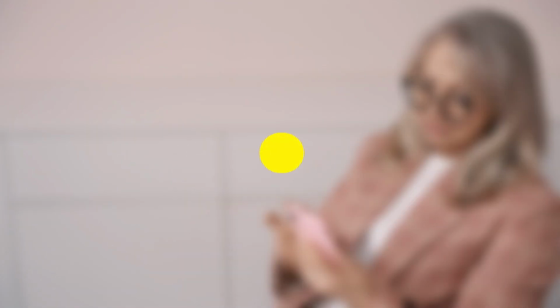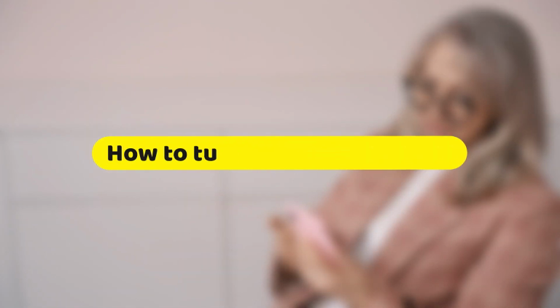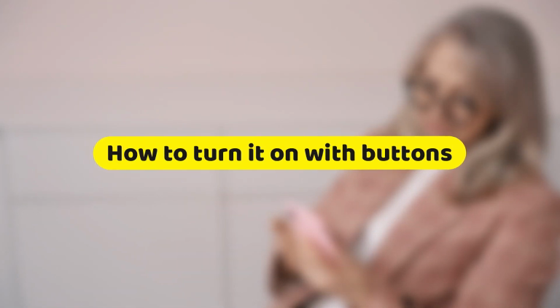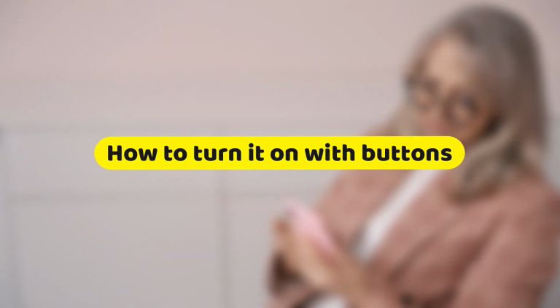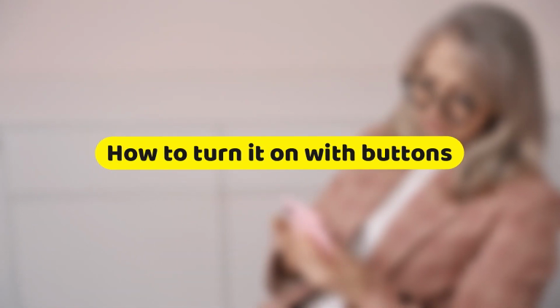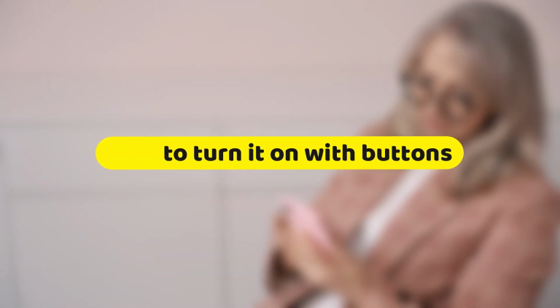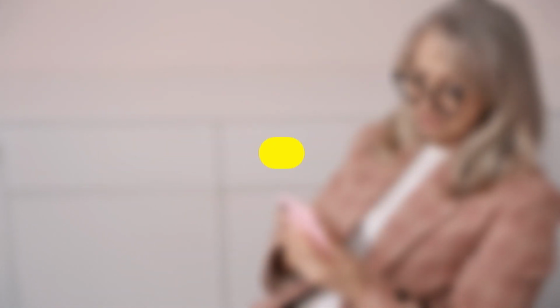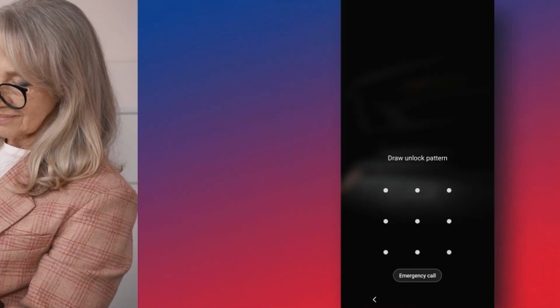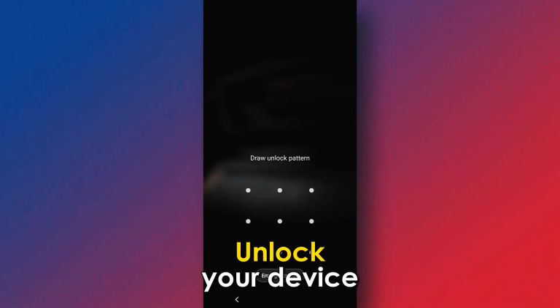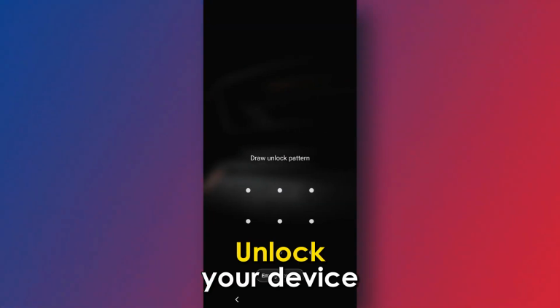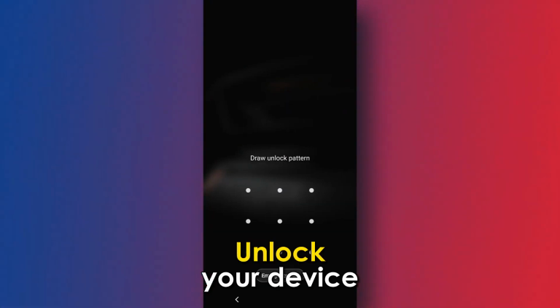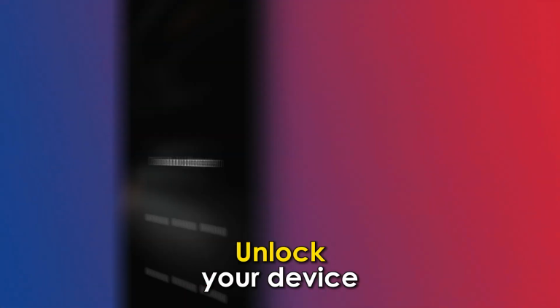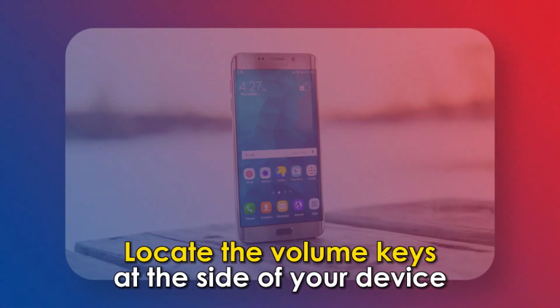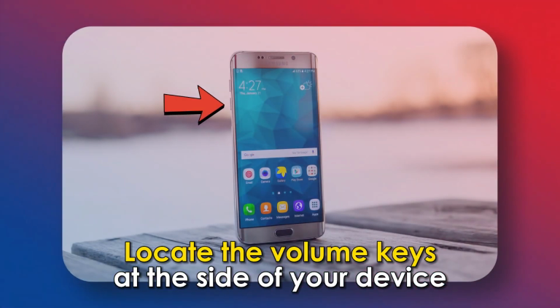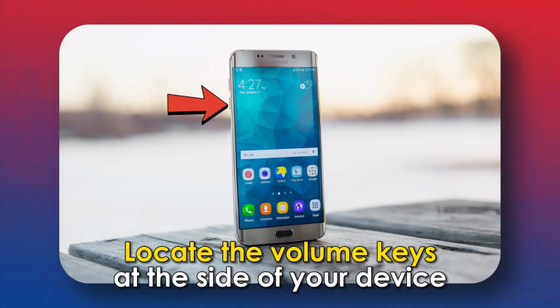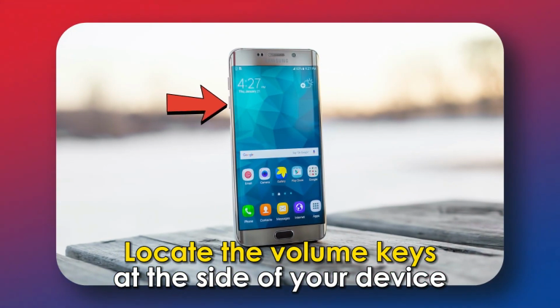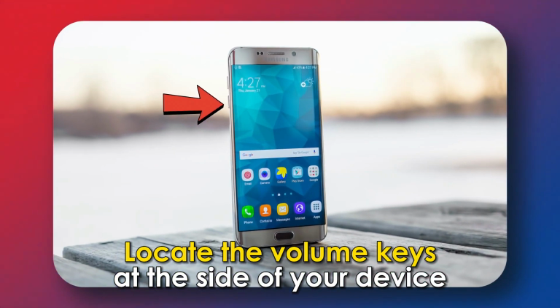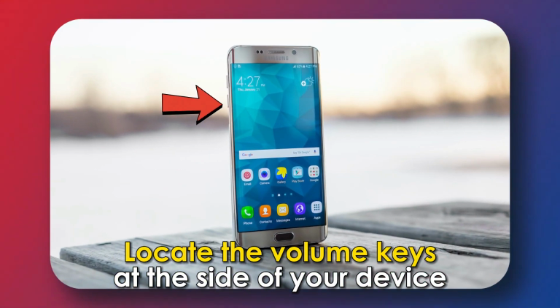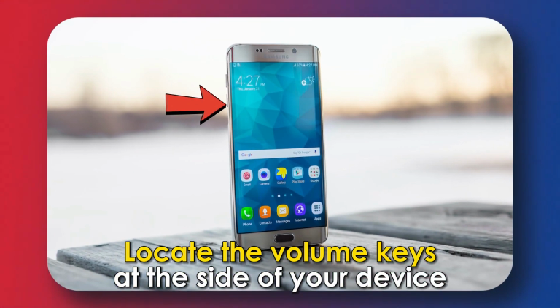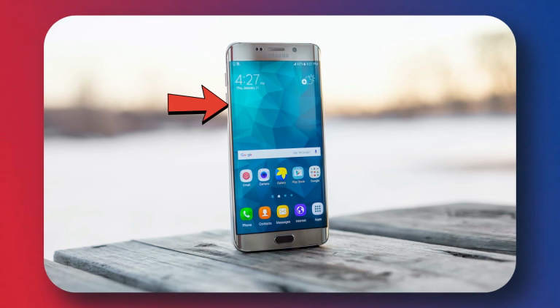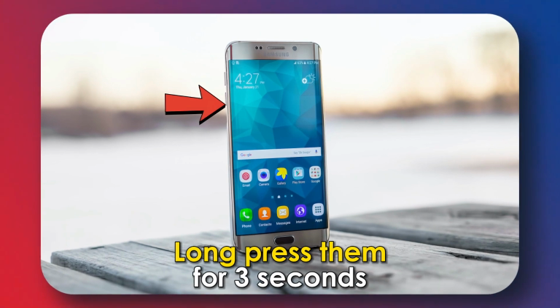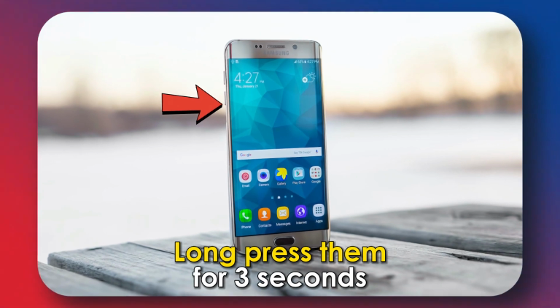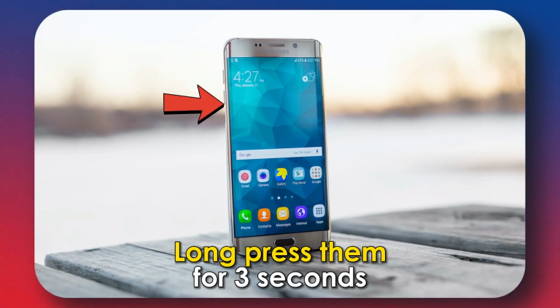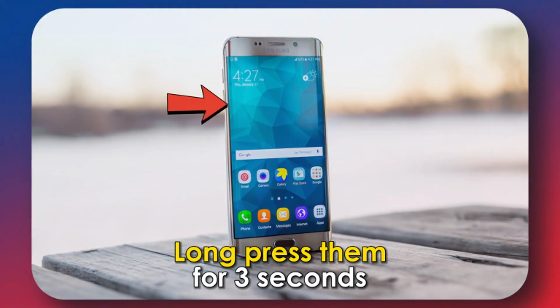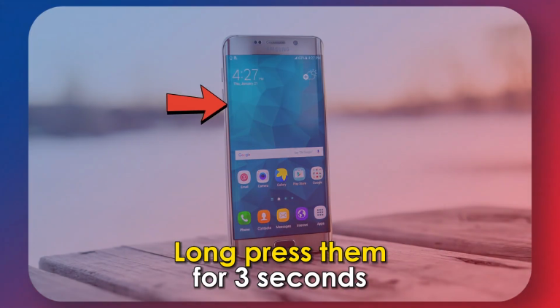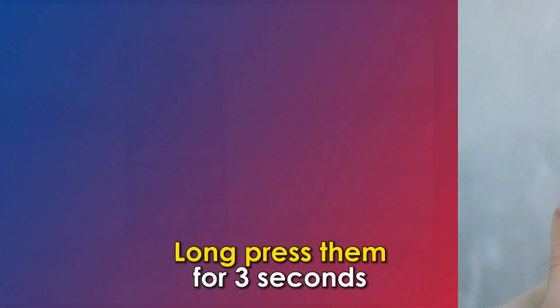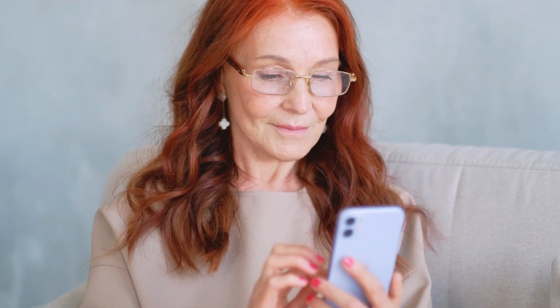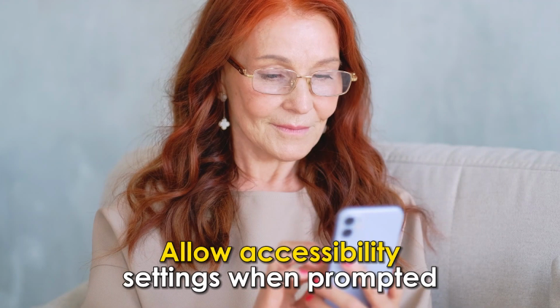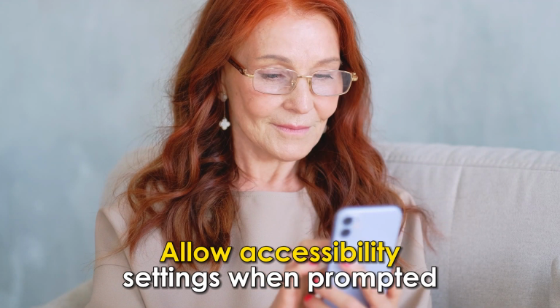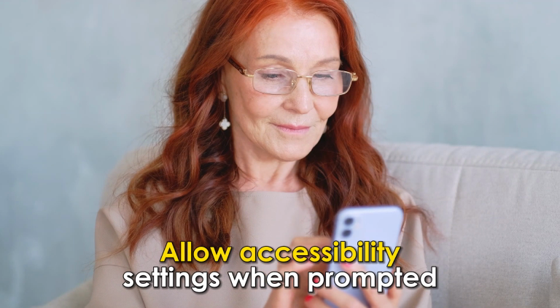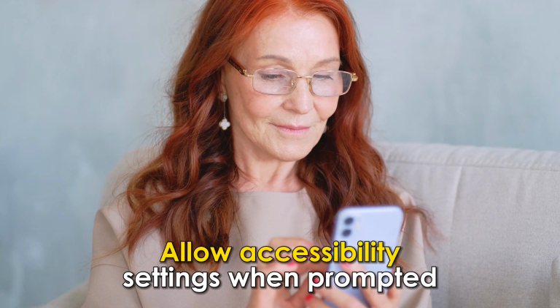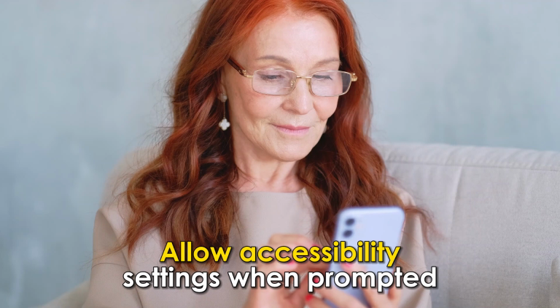Here's how to turn it on using the buttons. Unlock your device. Locate the volume keys at the side of your device. Long press them for 3 seconds. Allow accessibility settings when prompted.